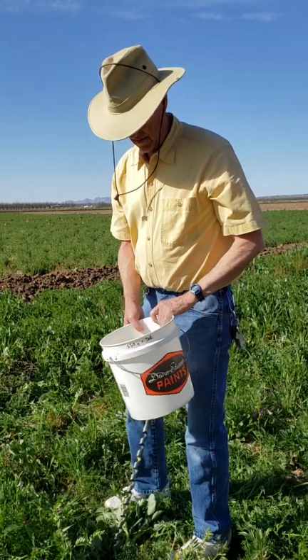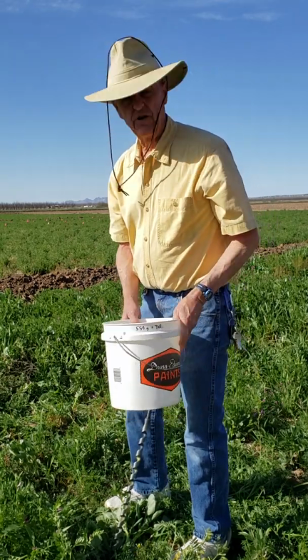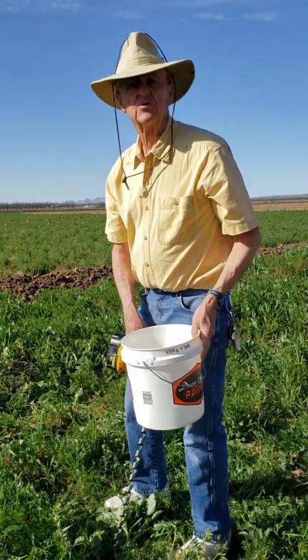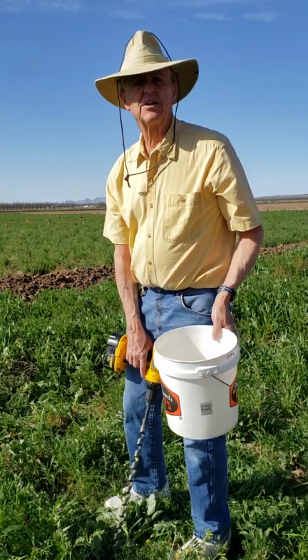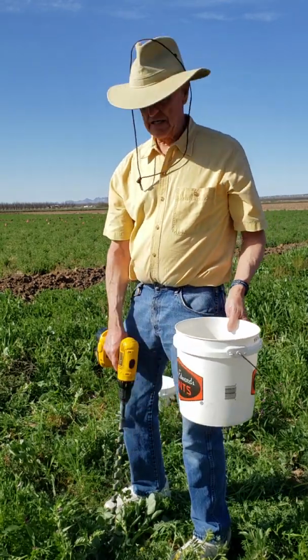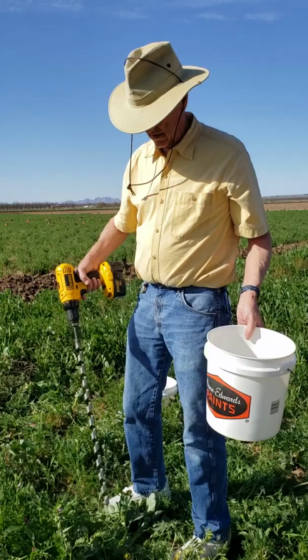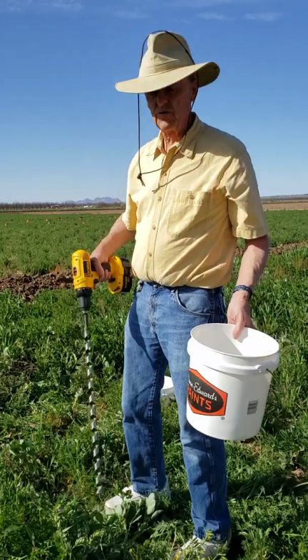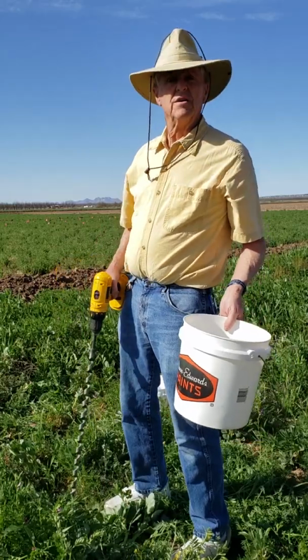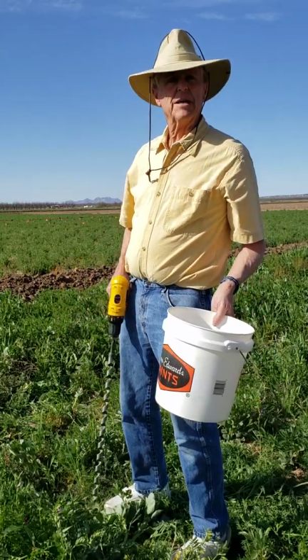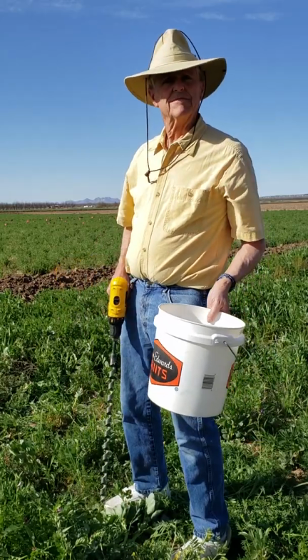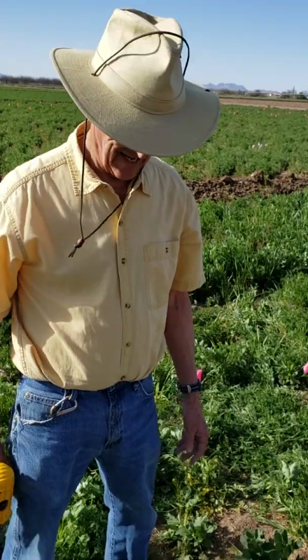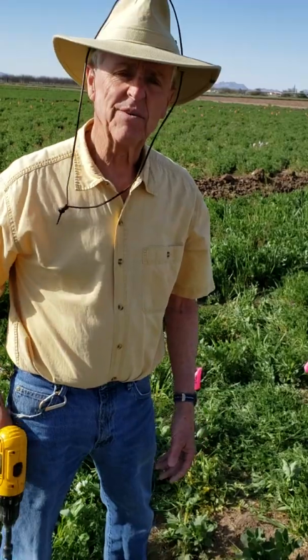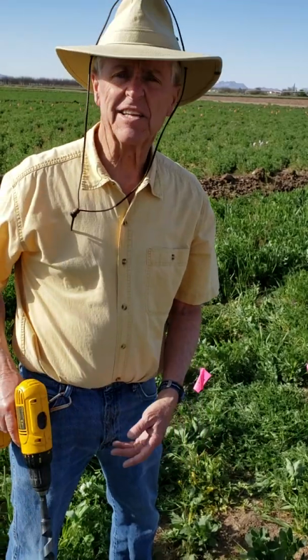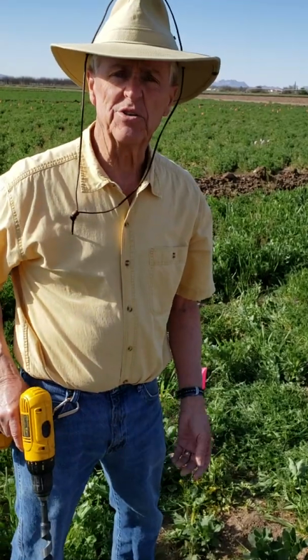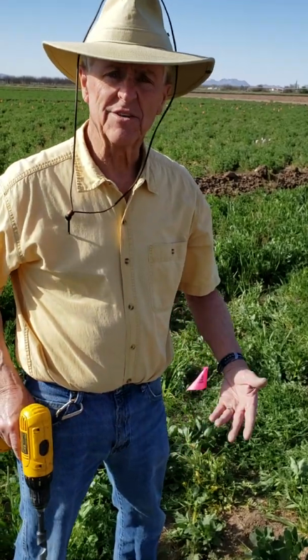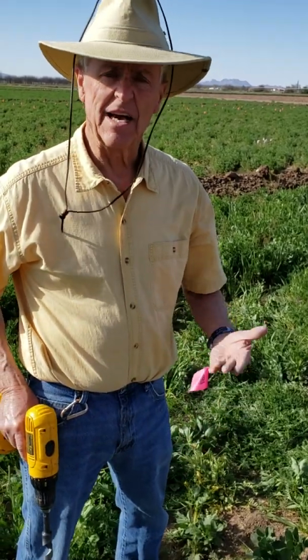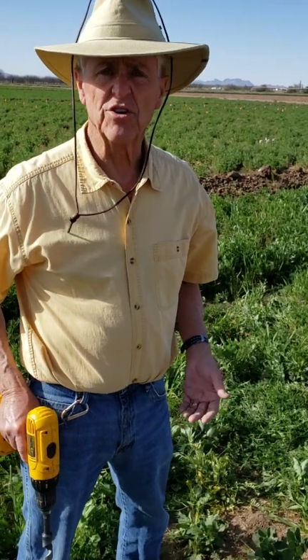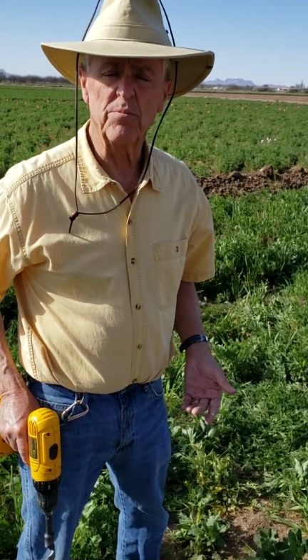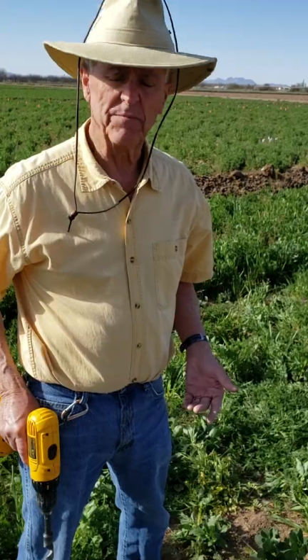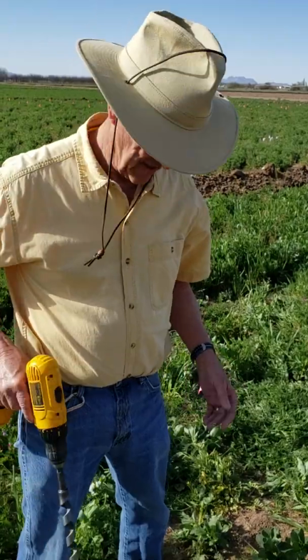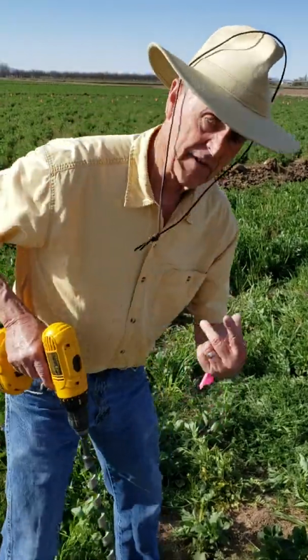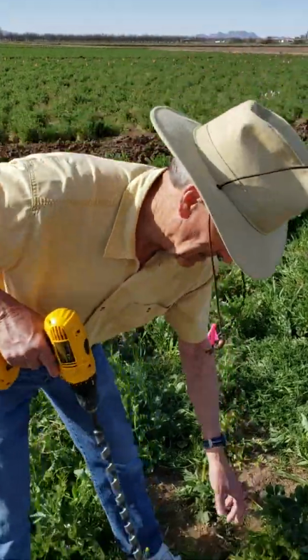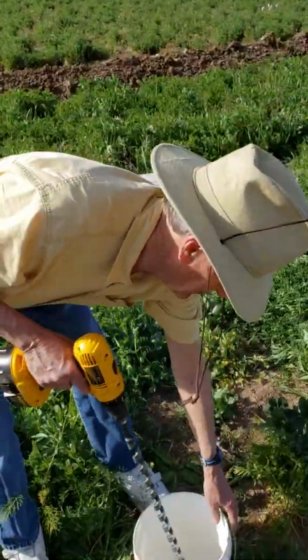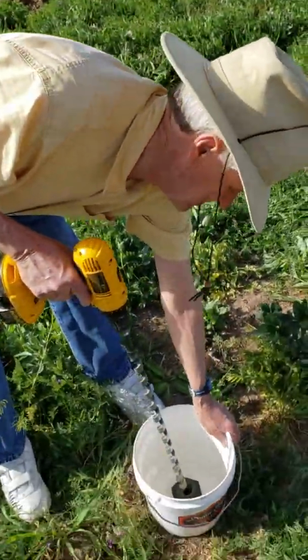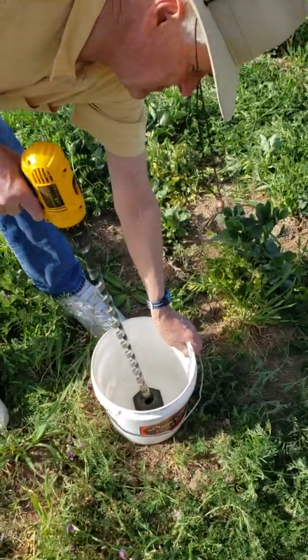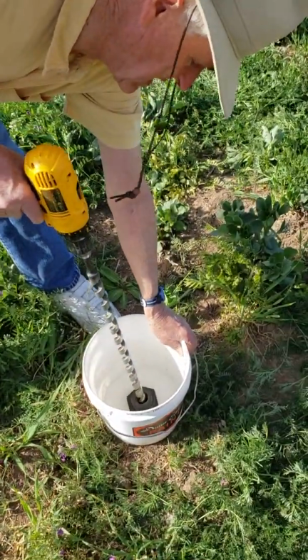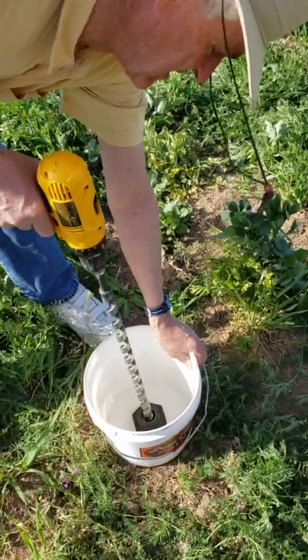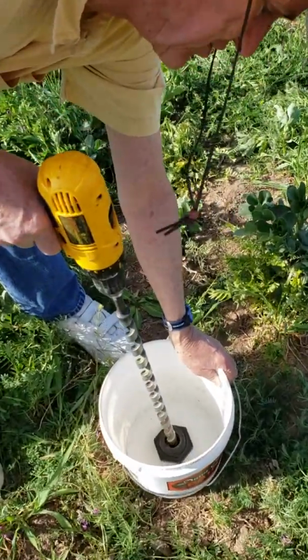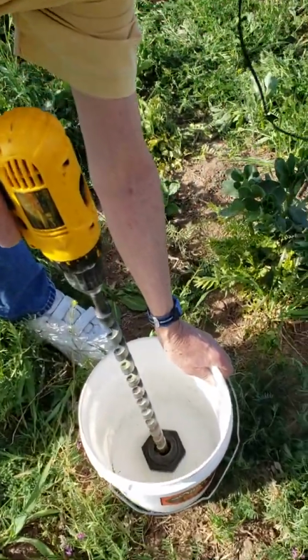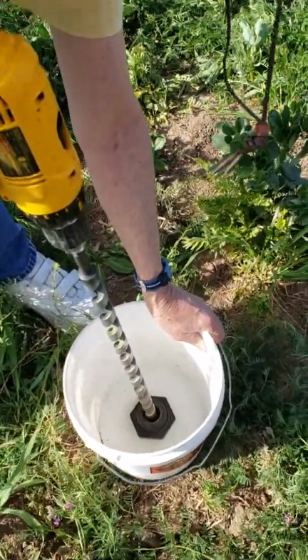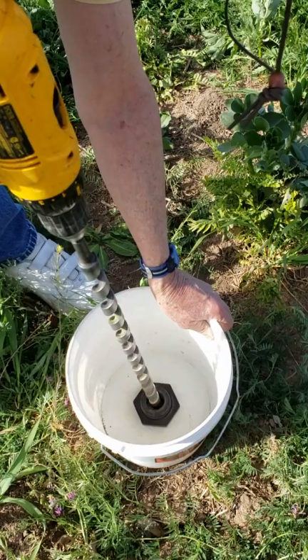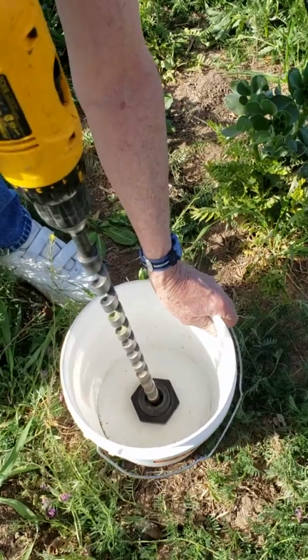Those are the only tools that you actually need to do soil sampling. To see what it looks like when you're drilling — see how much dirt you're pulling up — come on, I'll show you. As you drill, you'll see the dirt will be flowing up.